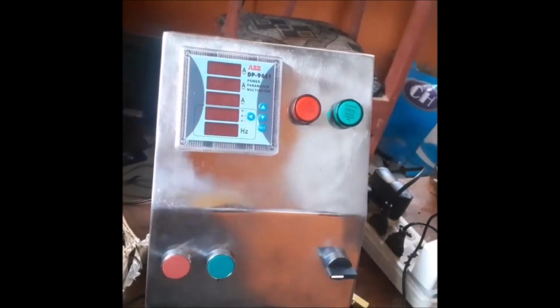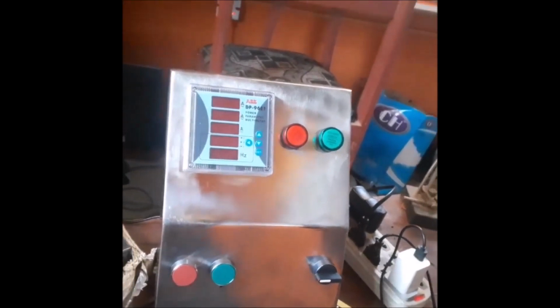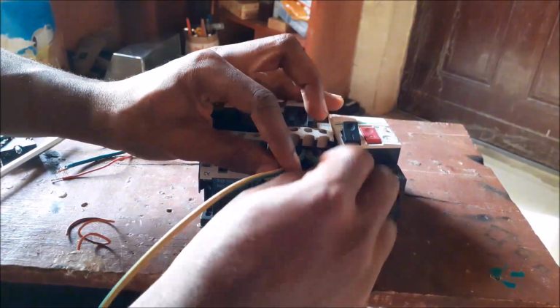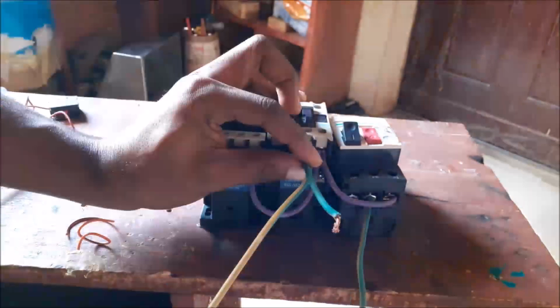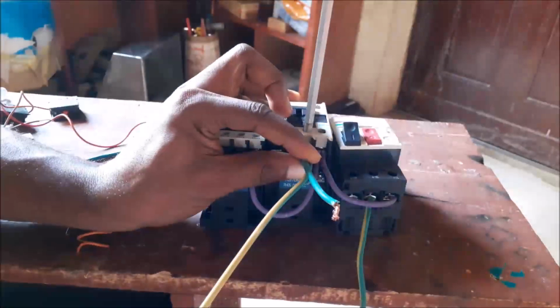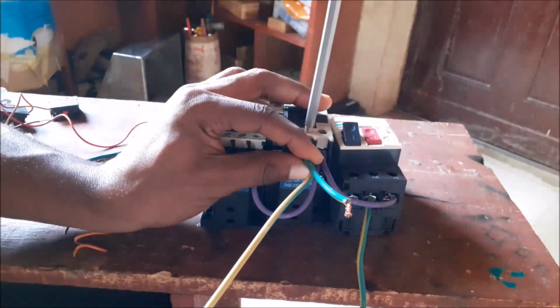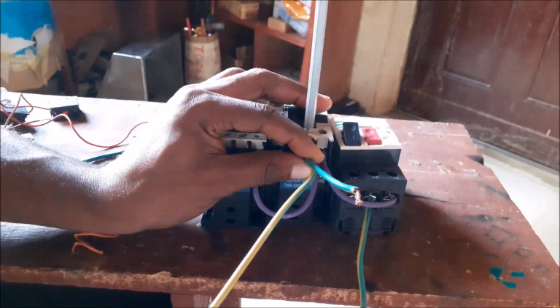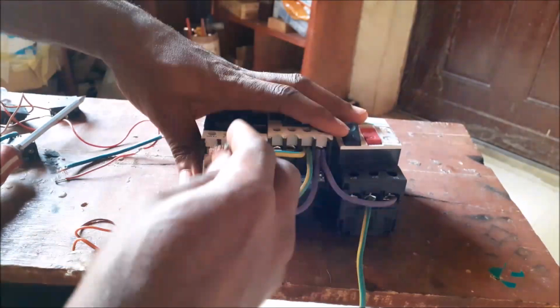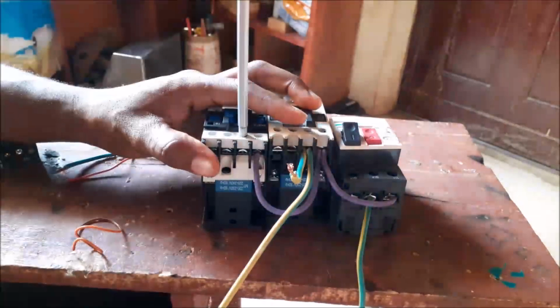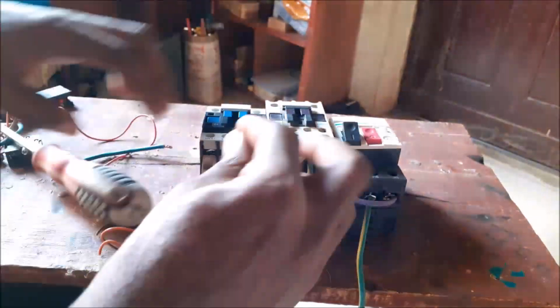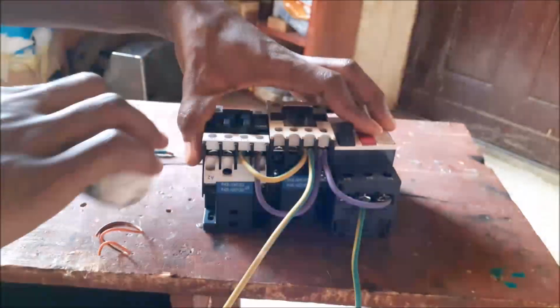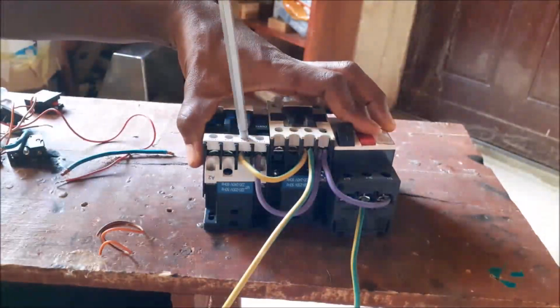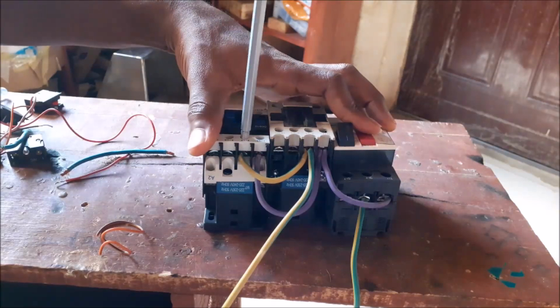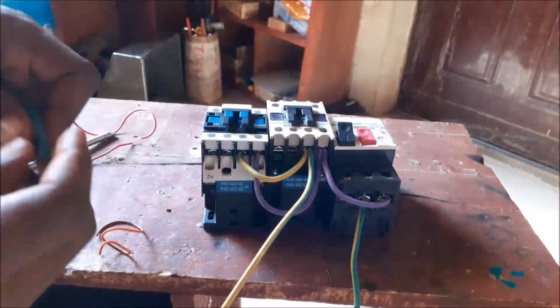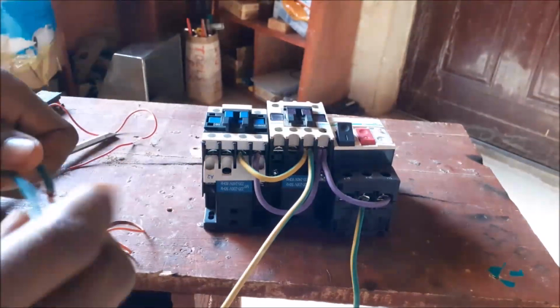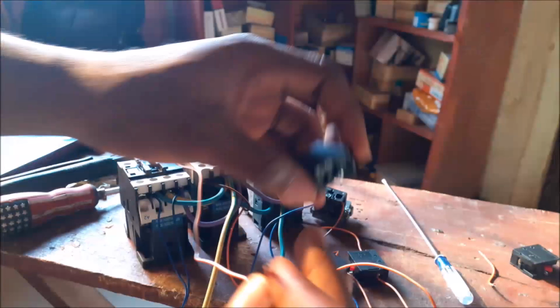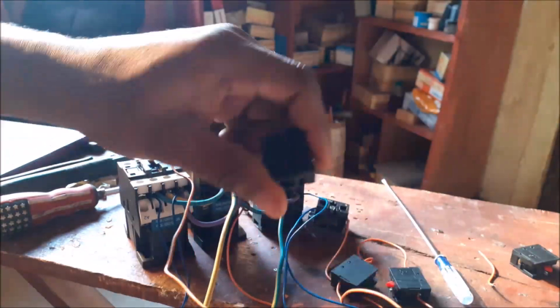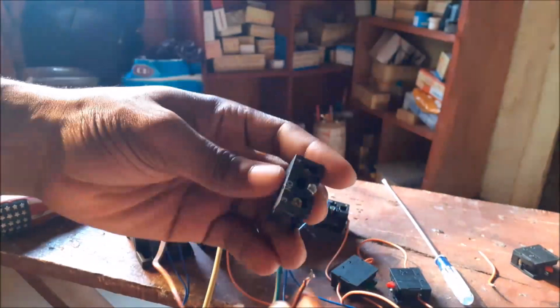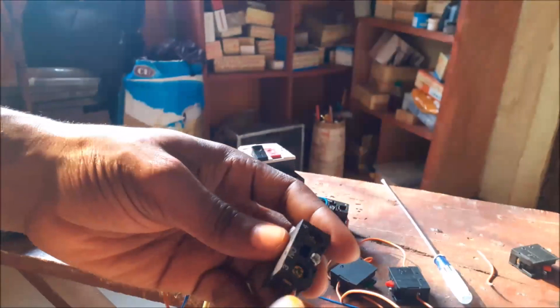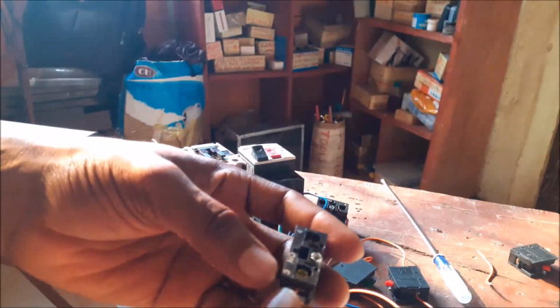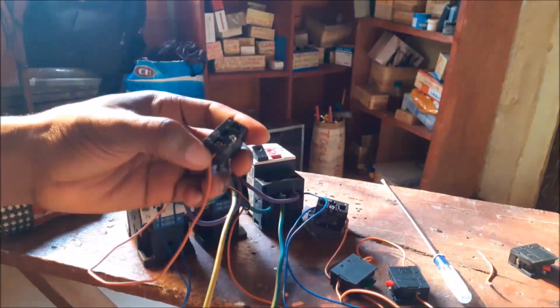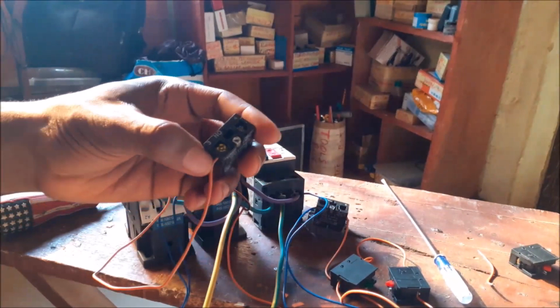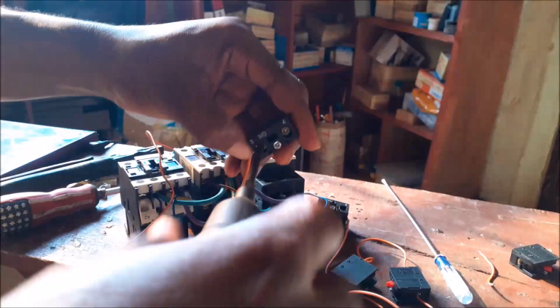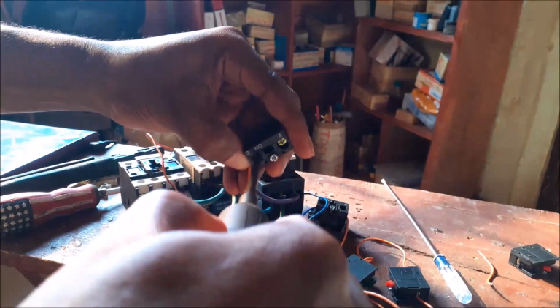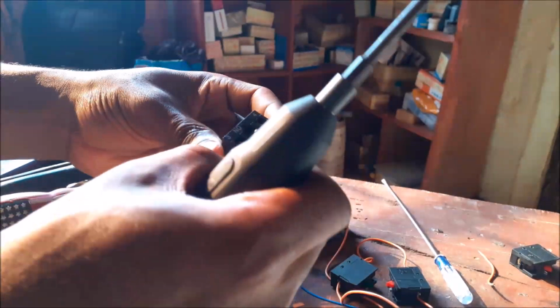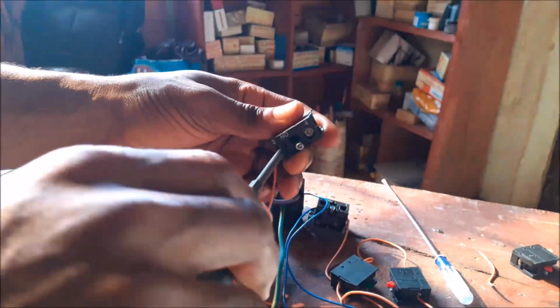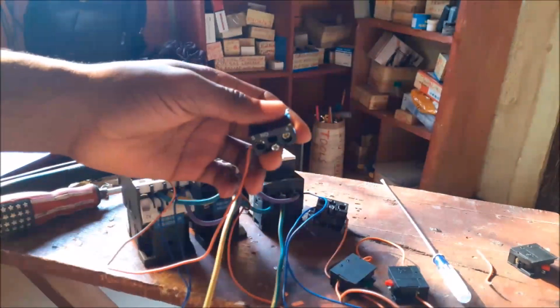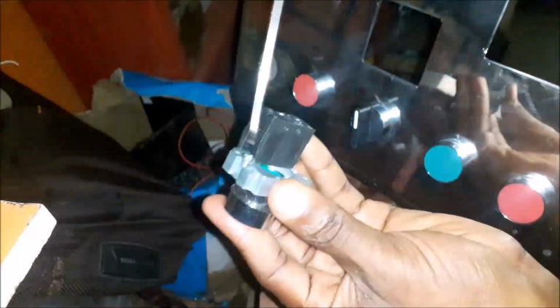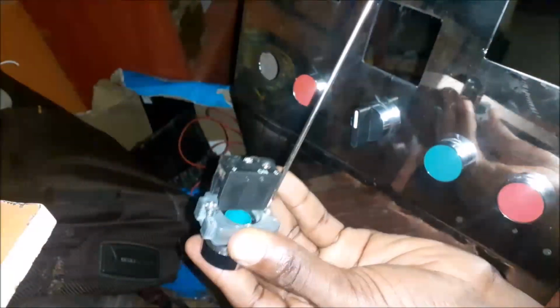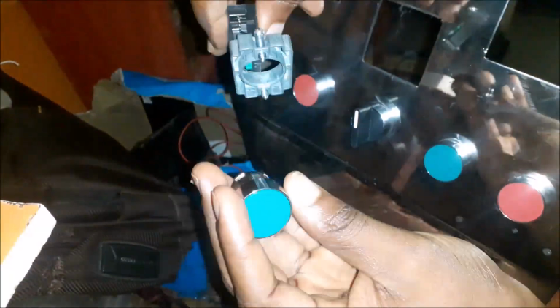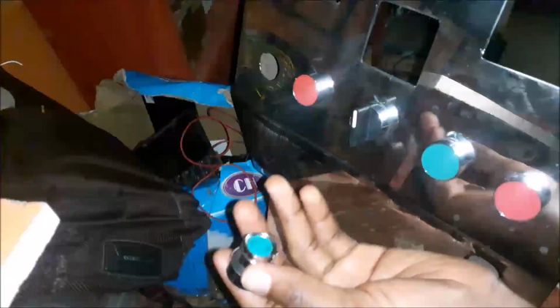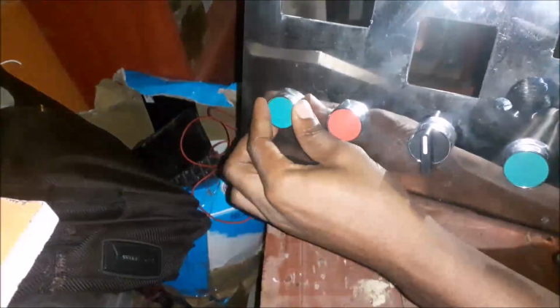We will start from scratch and assemble all the components and devices needed based on the schematic diagram provided here. We will wire the whole setup accordingly, ensuring we use the best for the design. And in the end, we will test out the design and ensure that it is performing as expected.